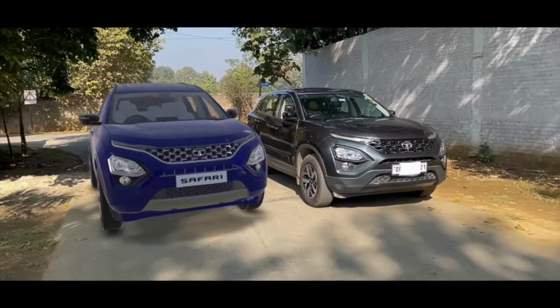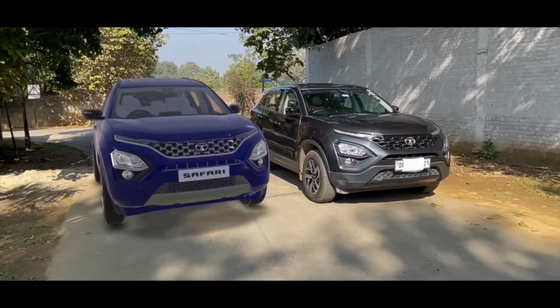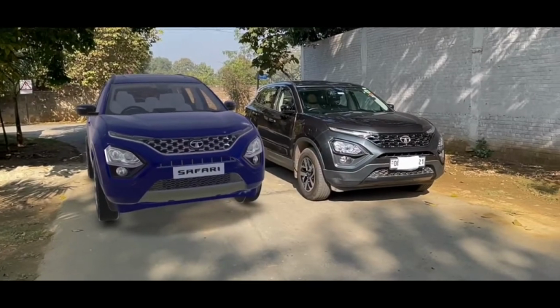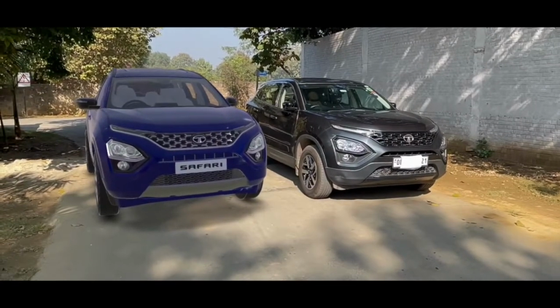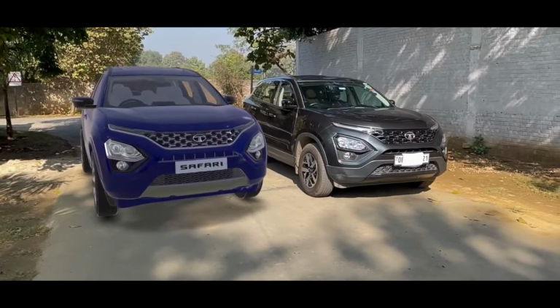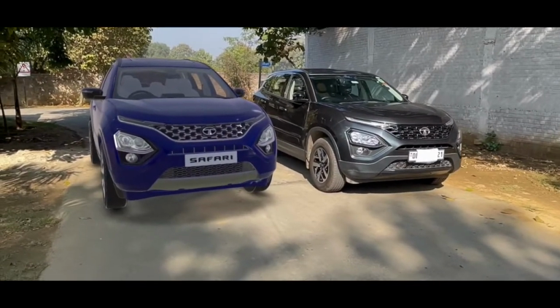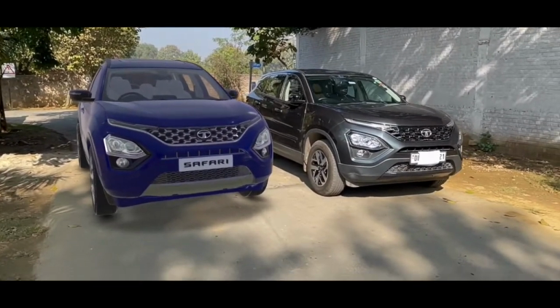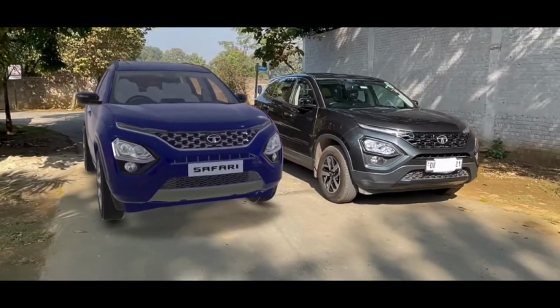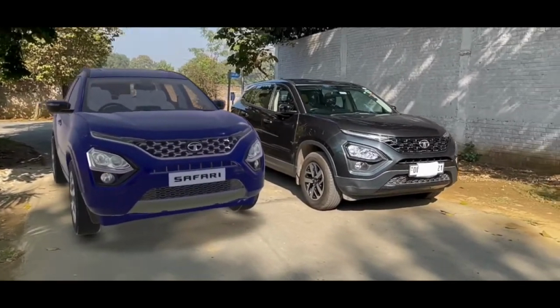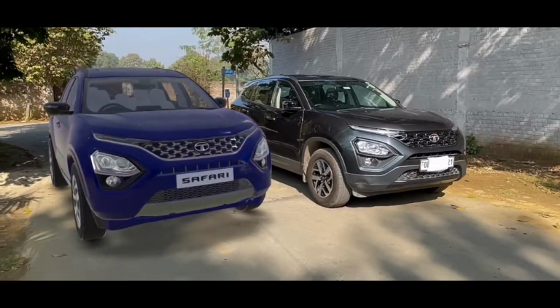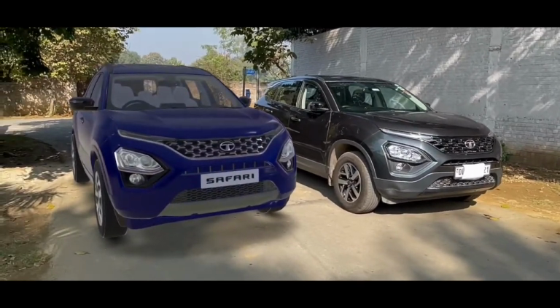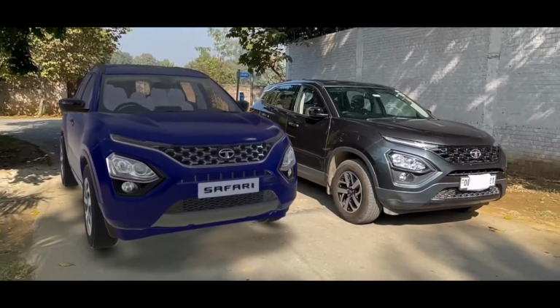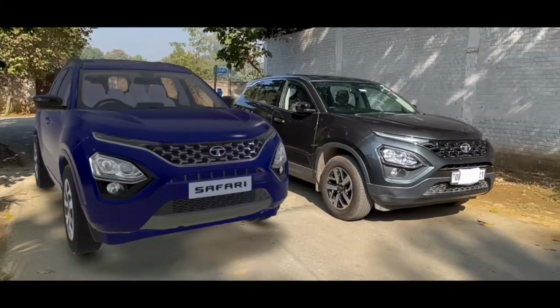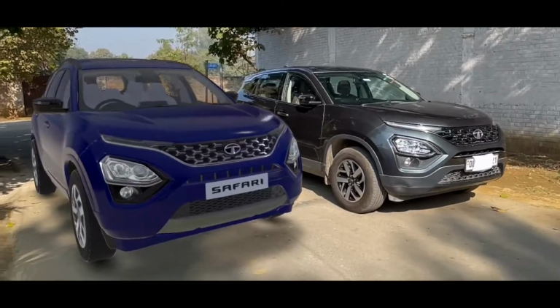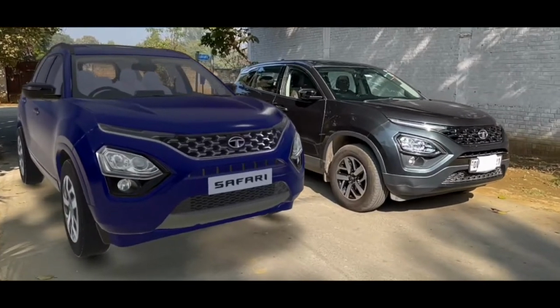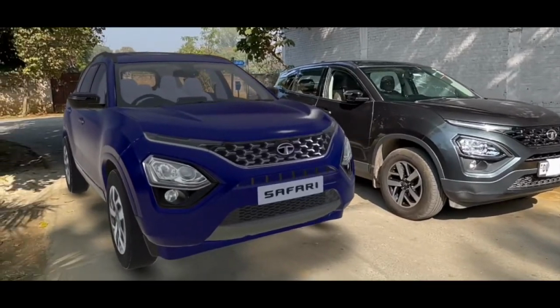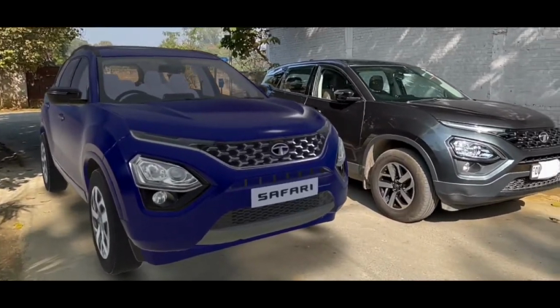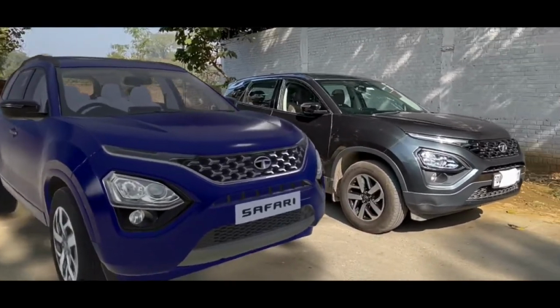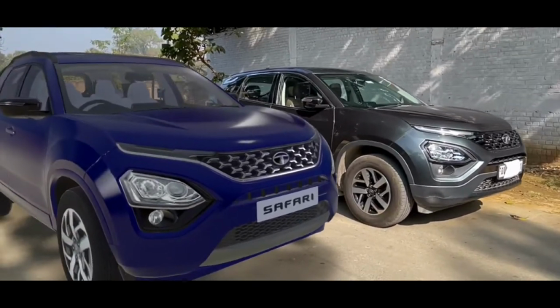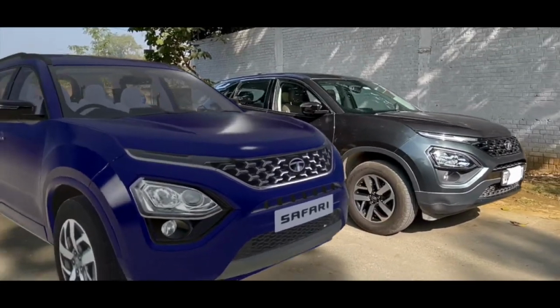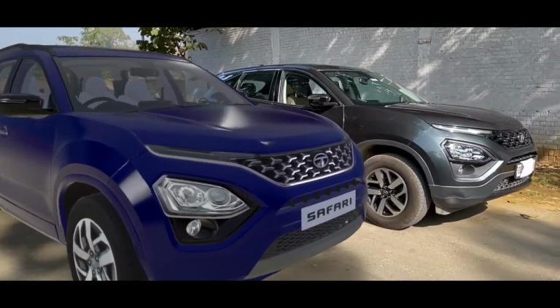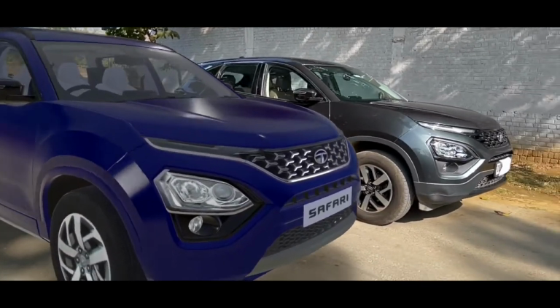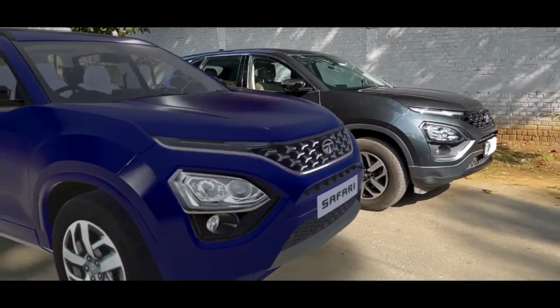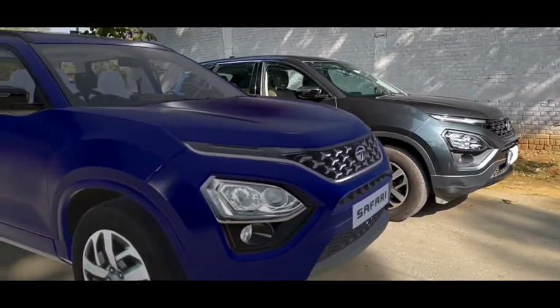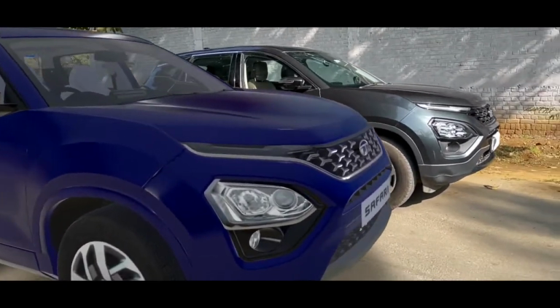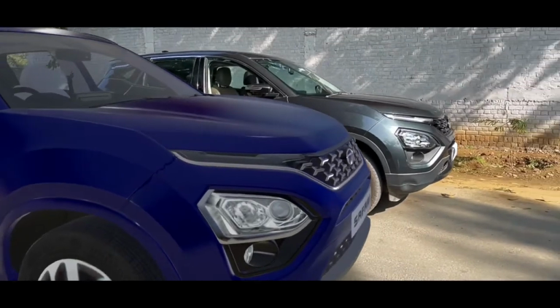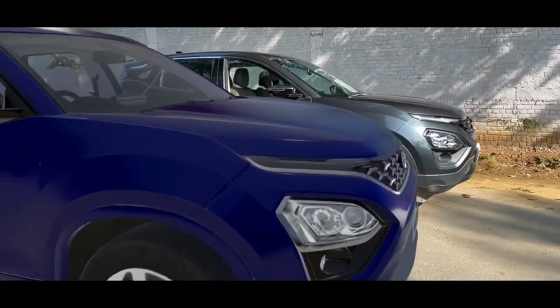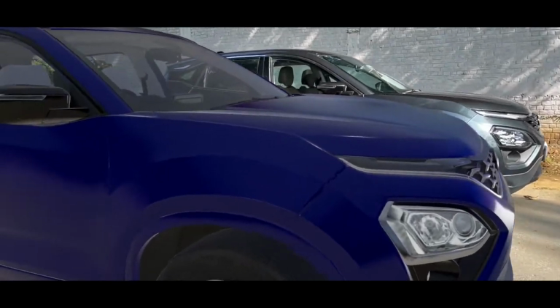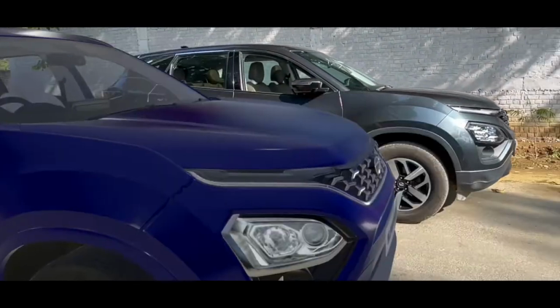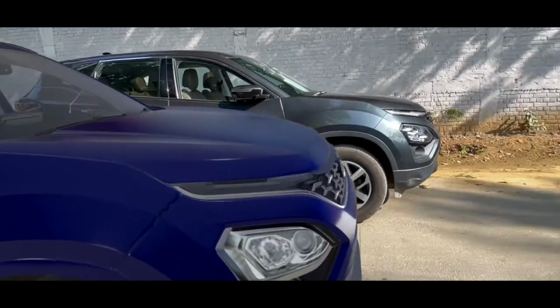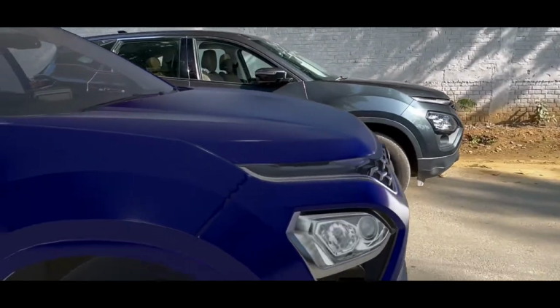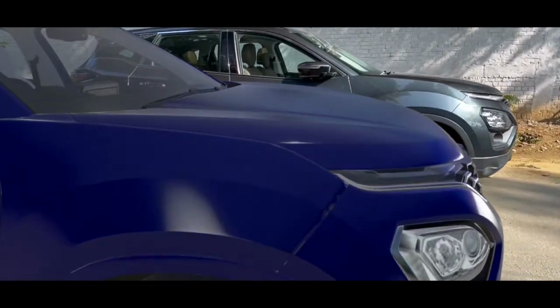Hi guys, welcome to a short review. Tata has released a virtual reality experience of the Safari, and I would like to compare it with the Harrier. It's a bit similar from the side, as you can see.